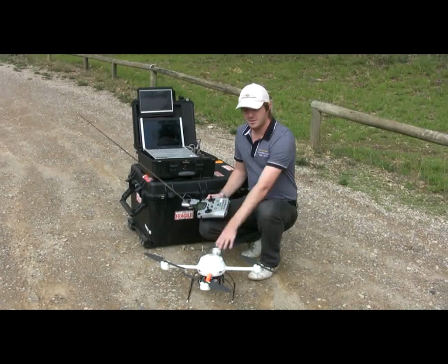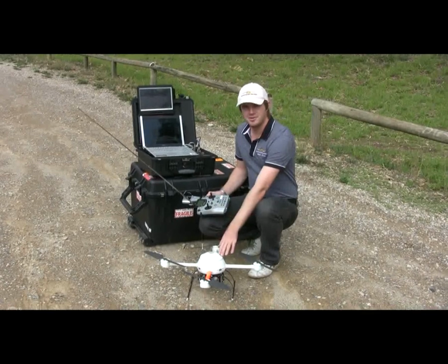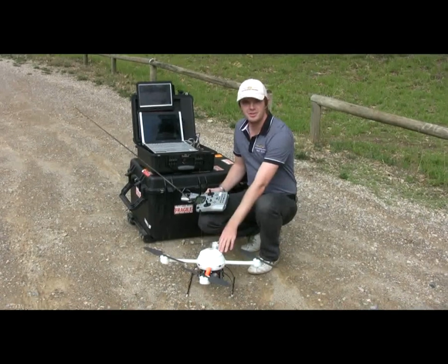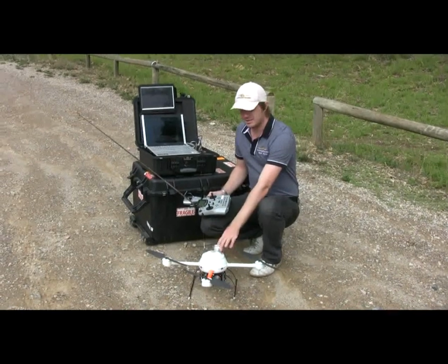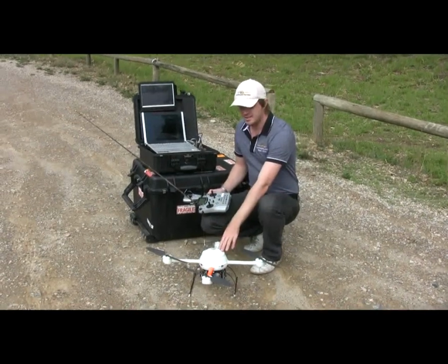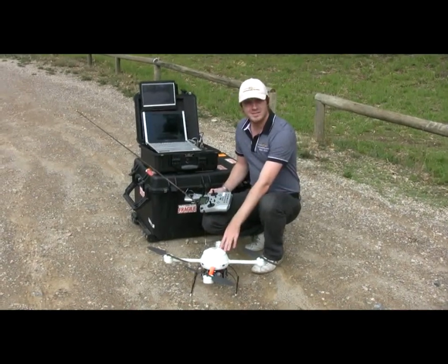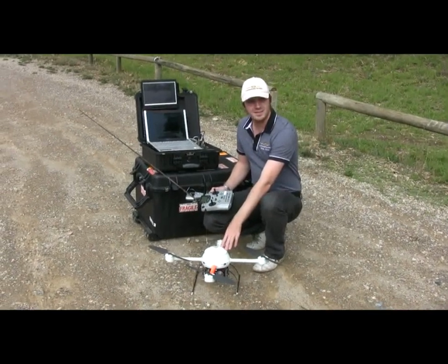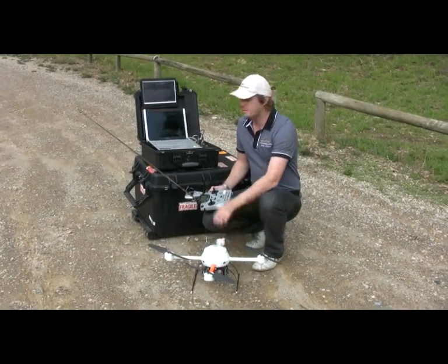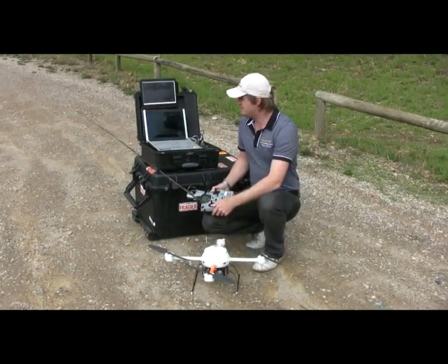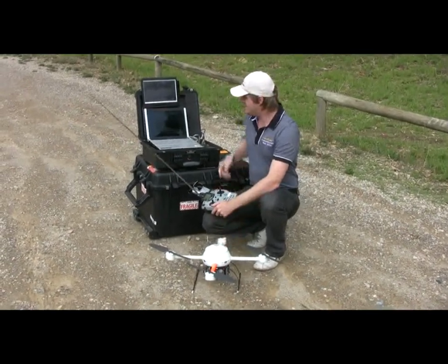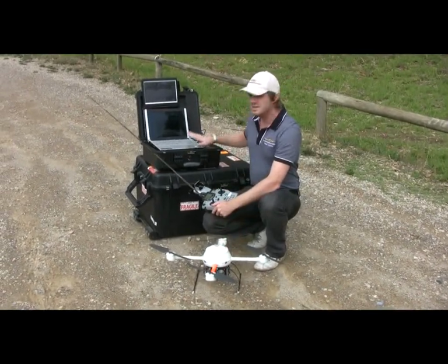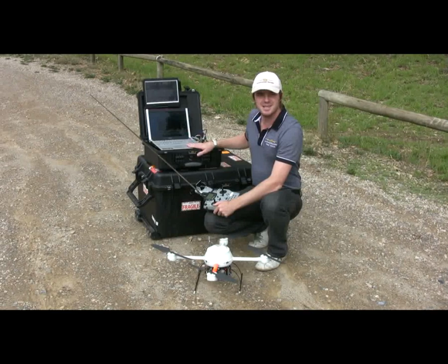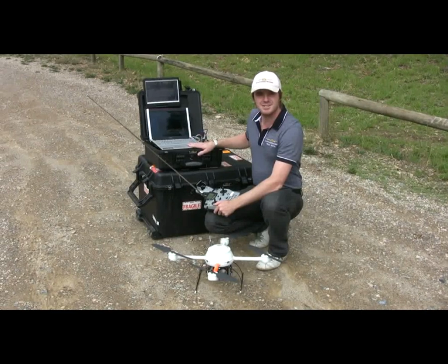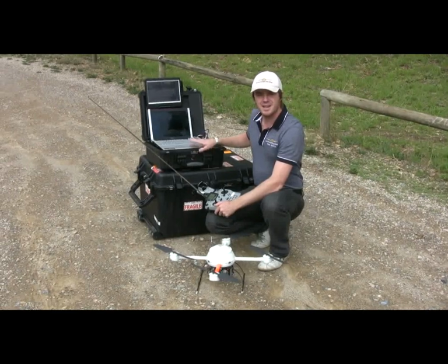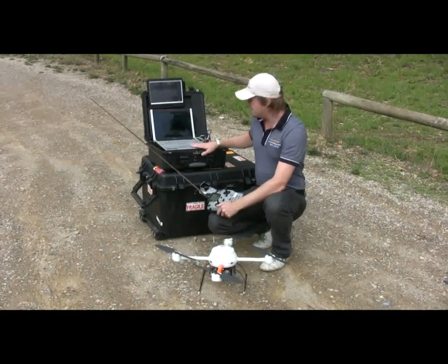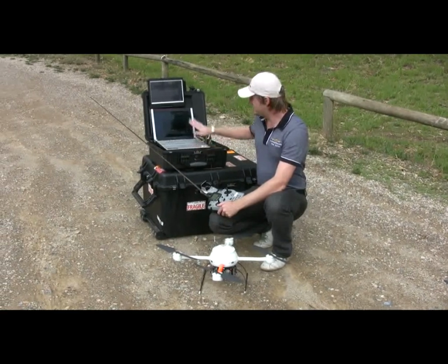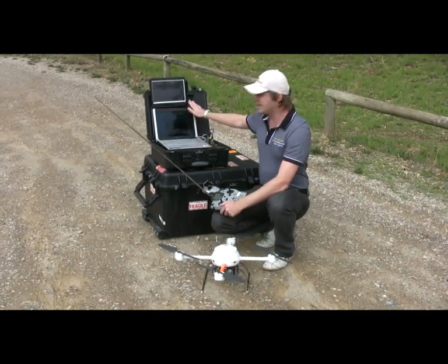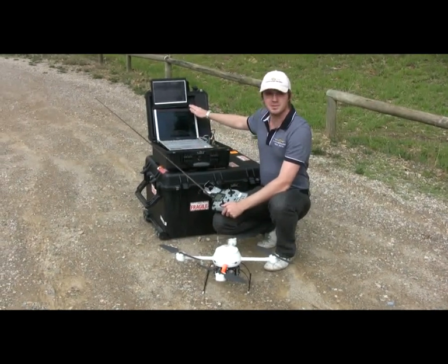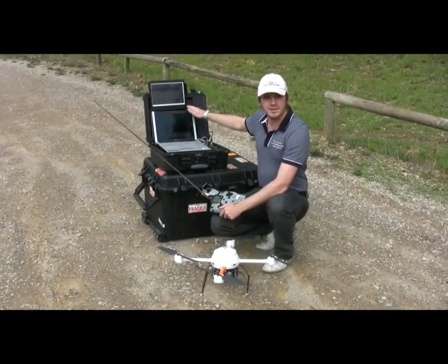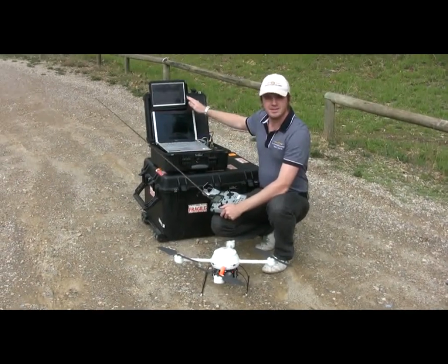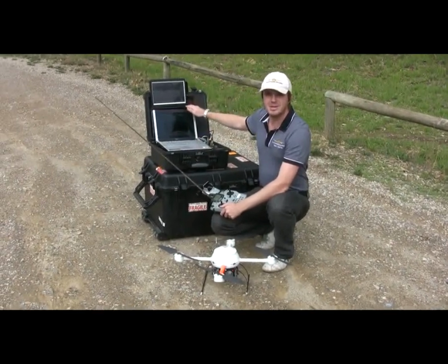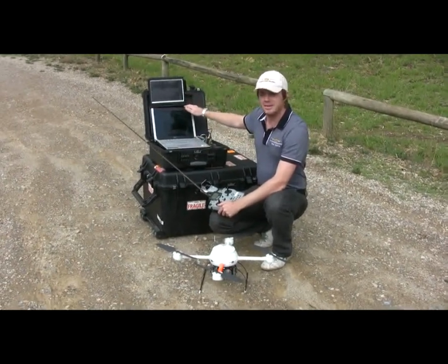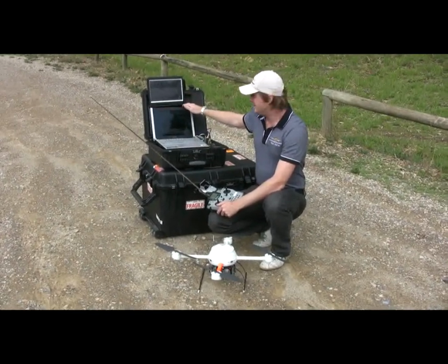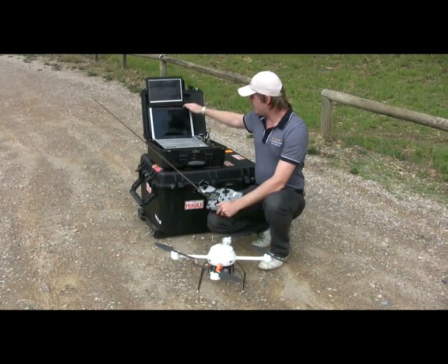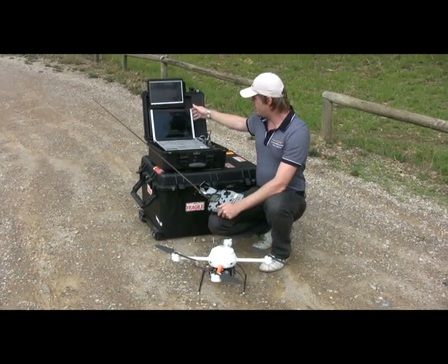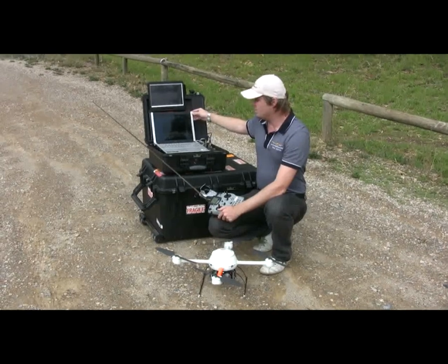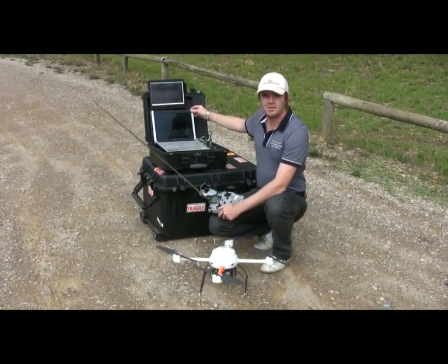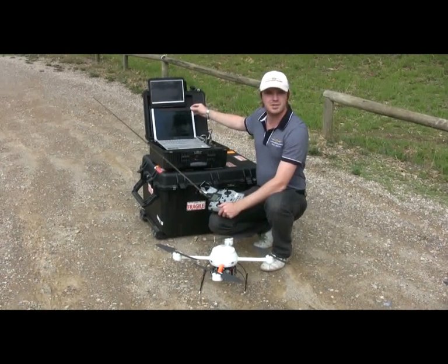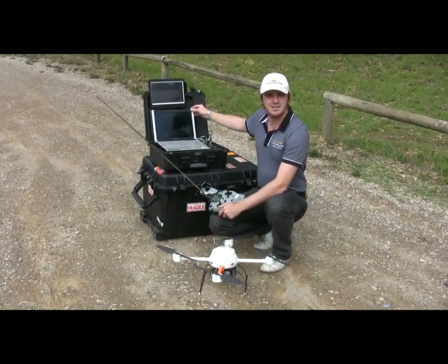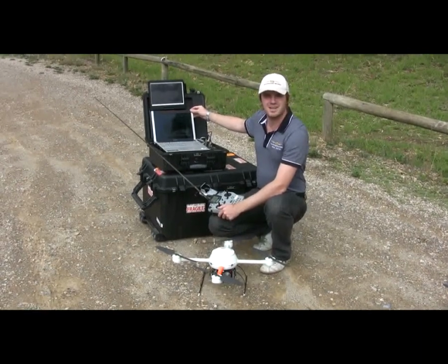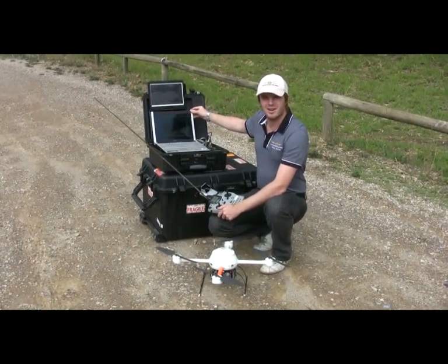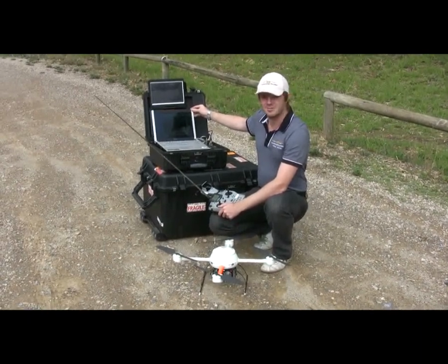The micro drone unit has a live data feed which transmits down to the base station and is then displayed on a laptop screen. It is called MD Cockpit, and MD Cockpit will provide all the information you will need to conduct a safe flight every time.